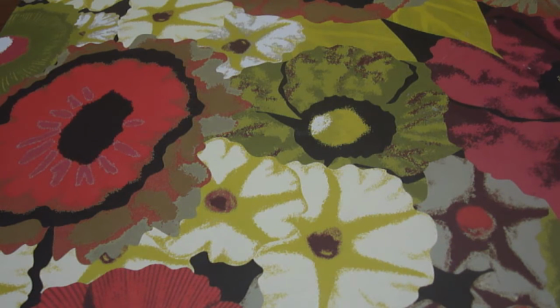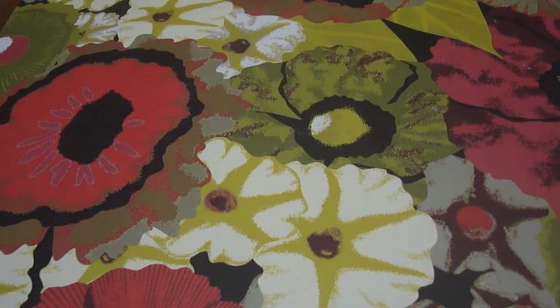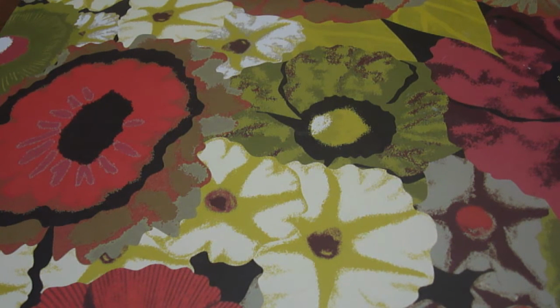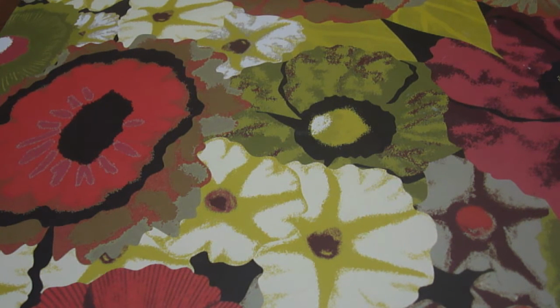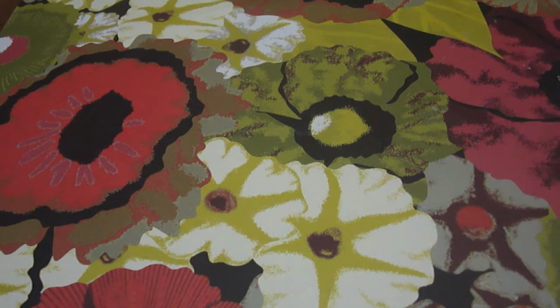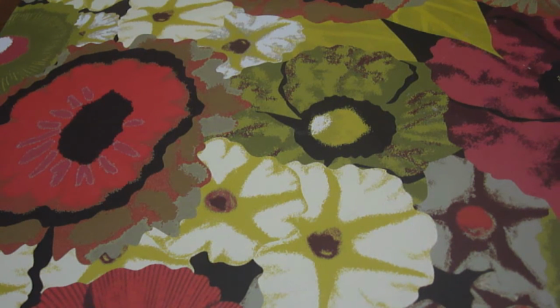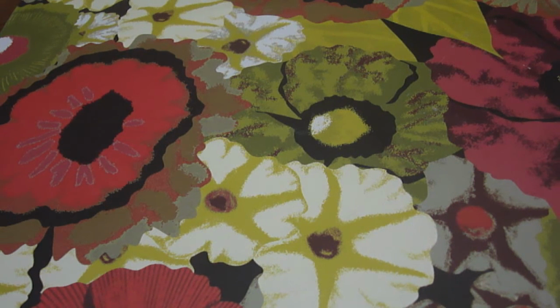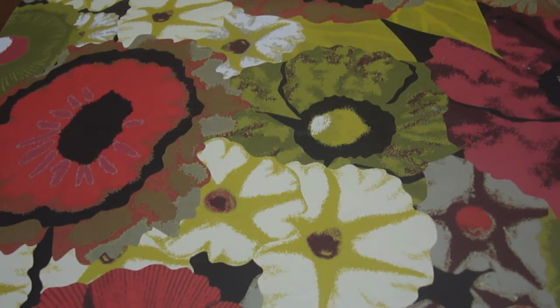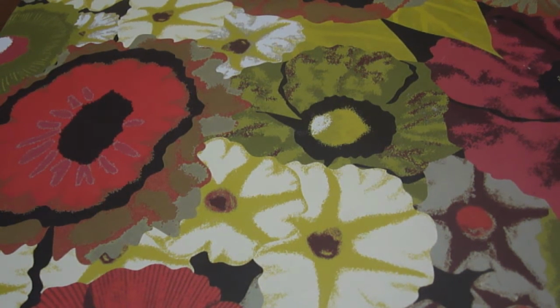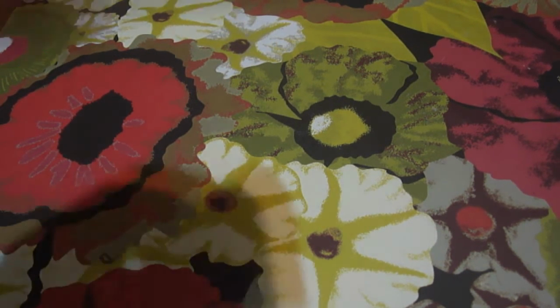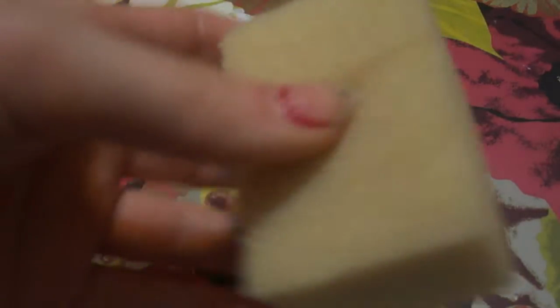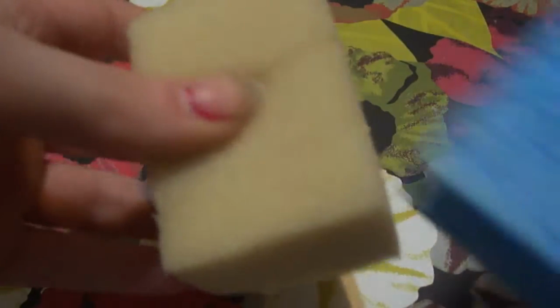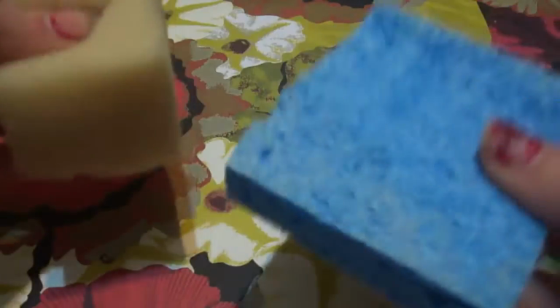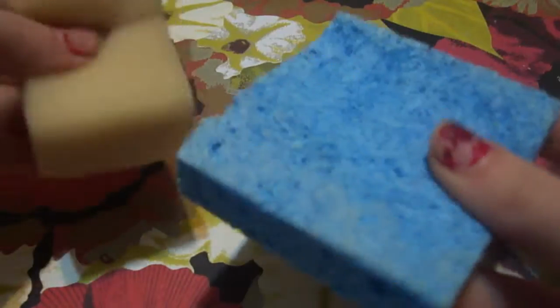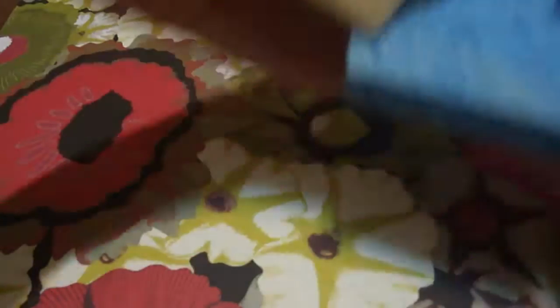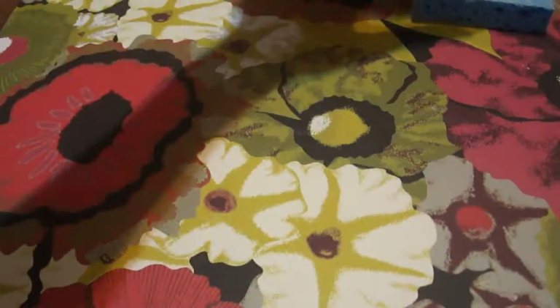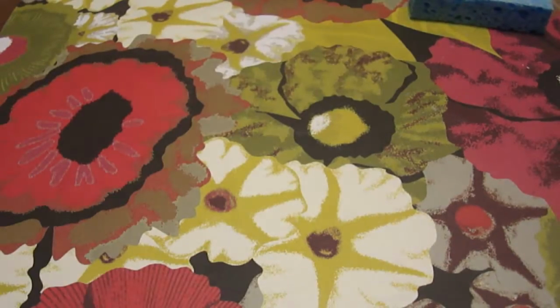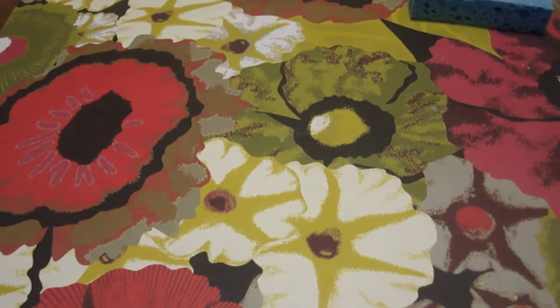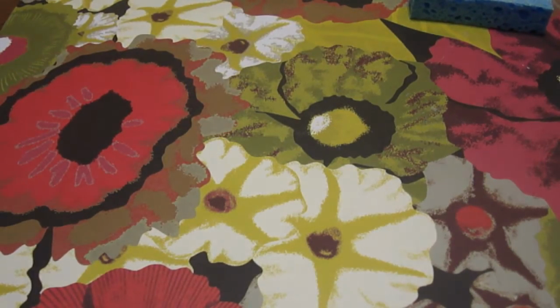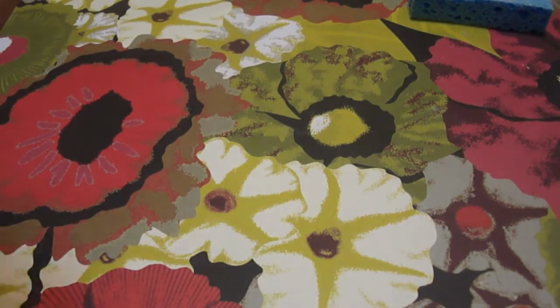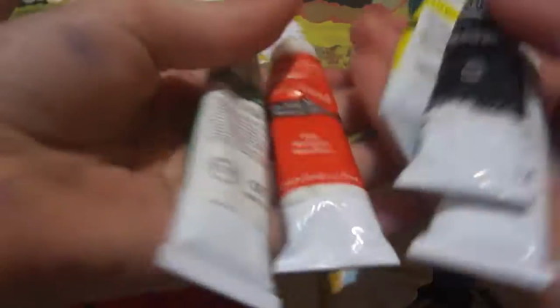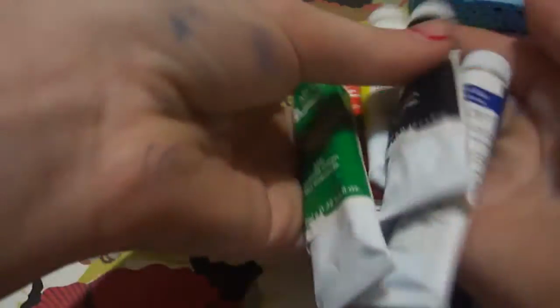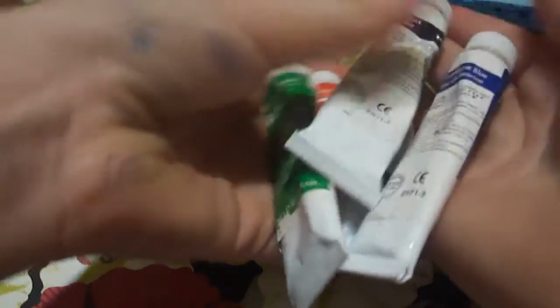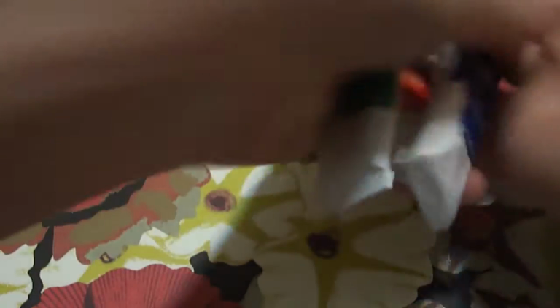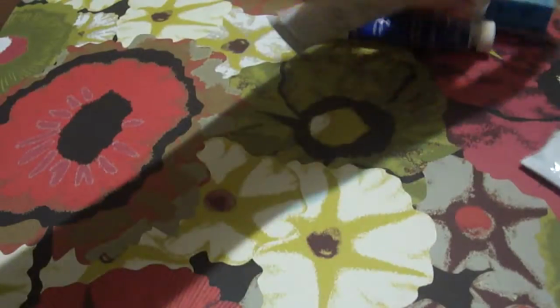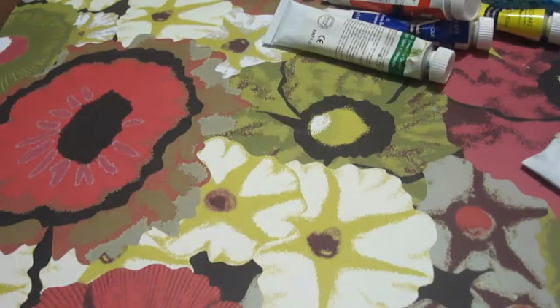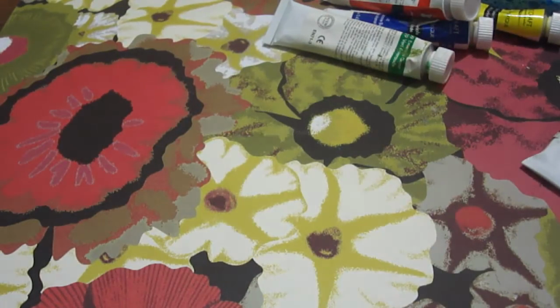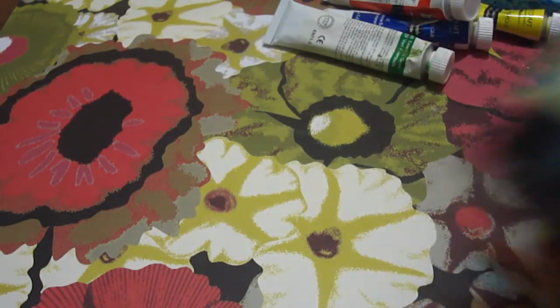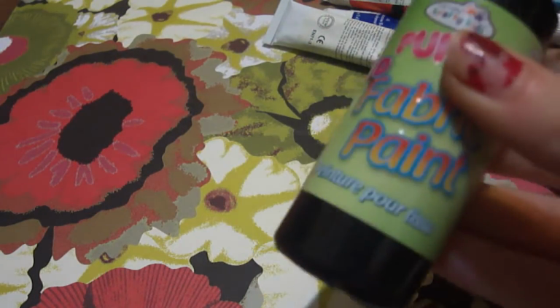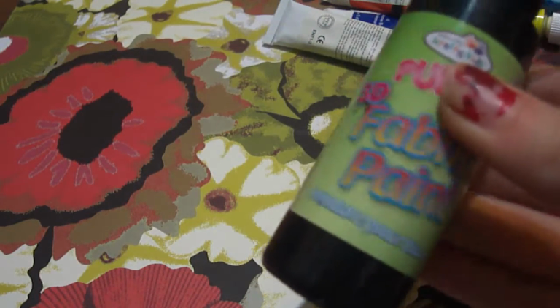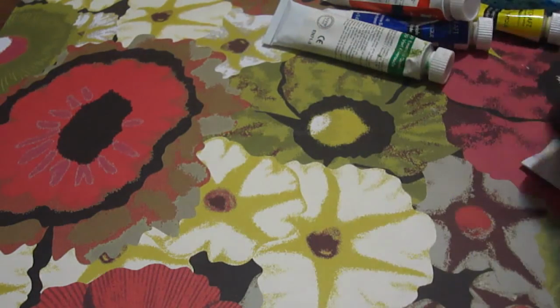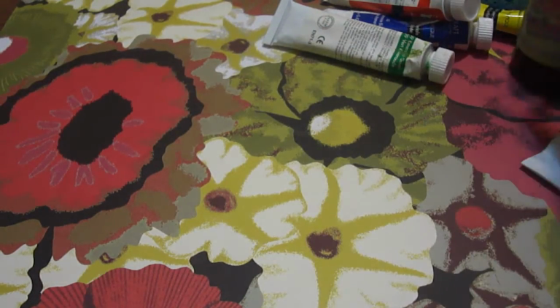There will be more info in the description below. So first, I can offer these two samples of sponge, these bottles of acrylic paint, and this black fabric paint.